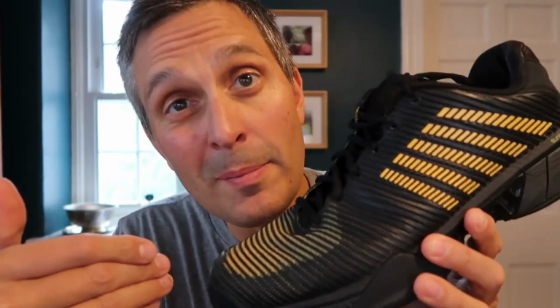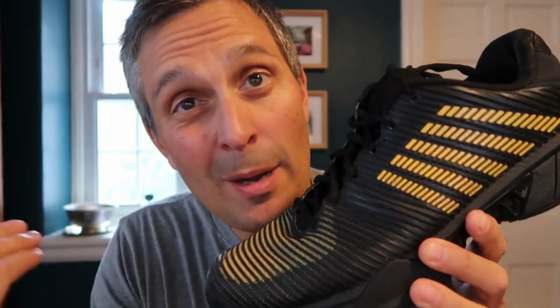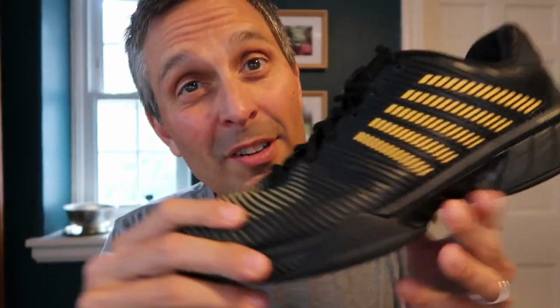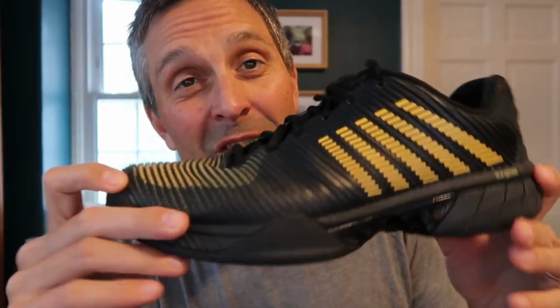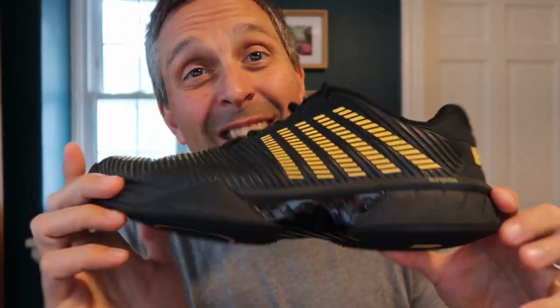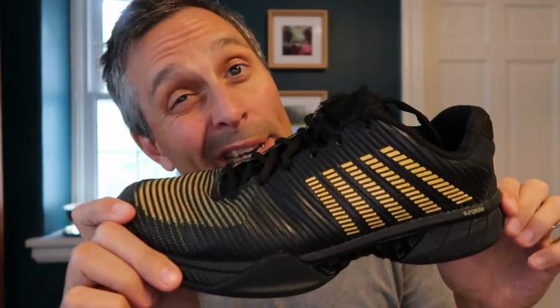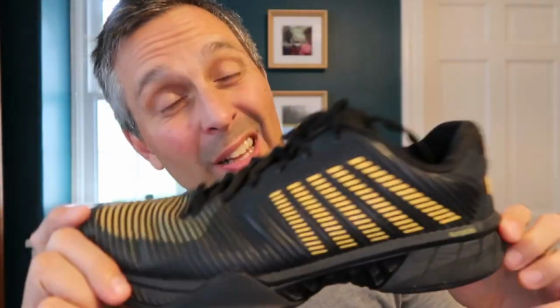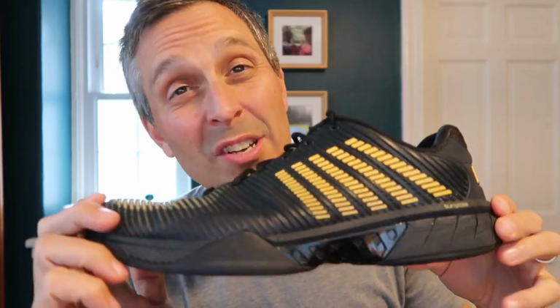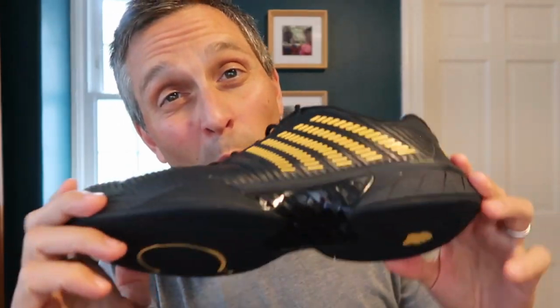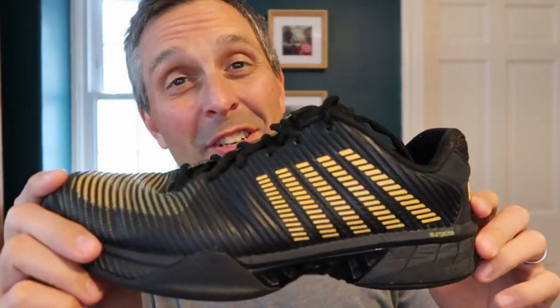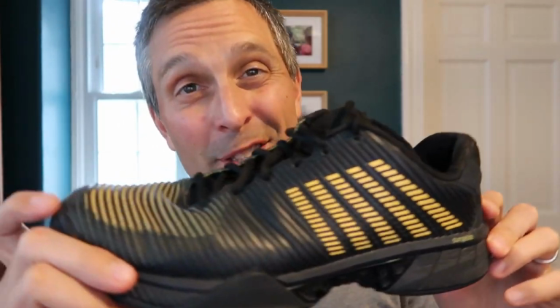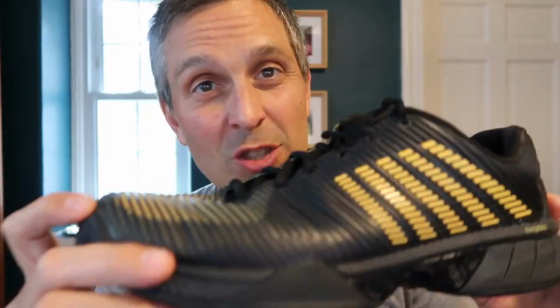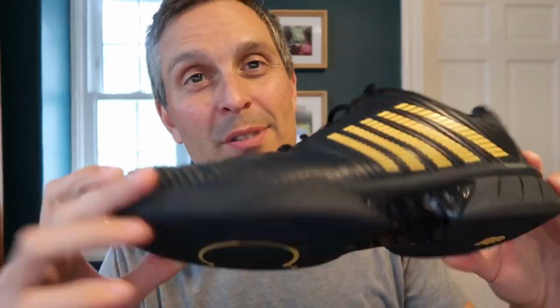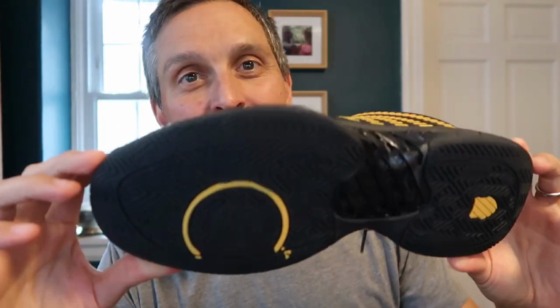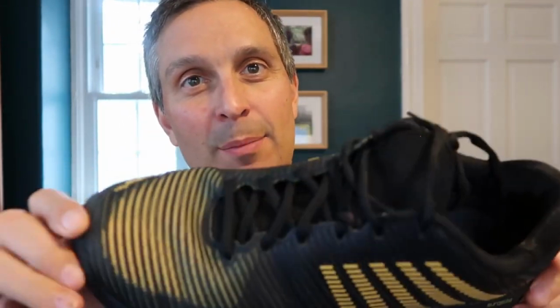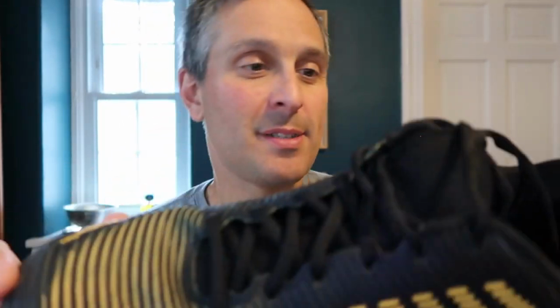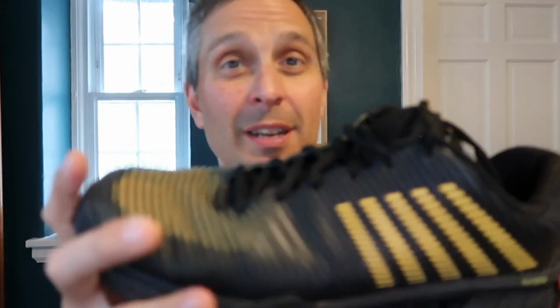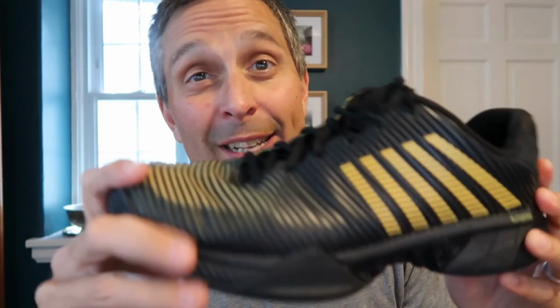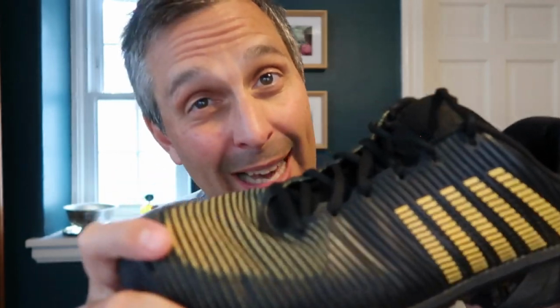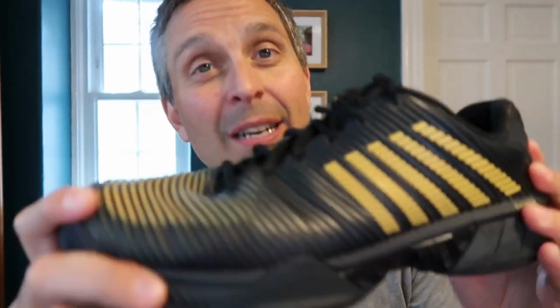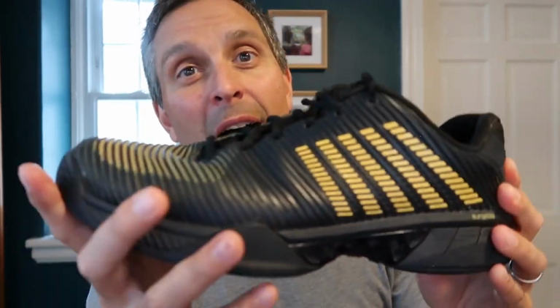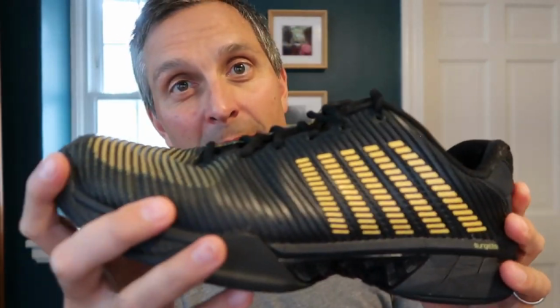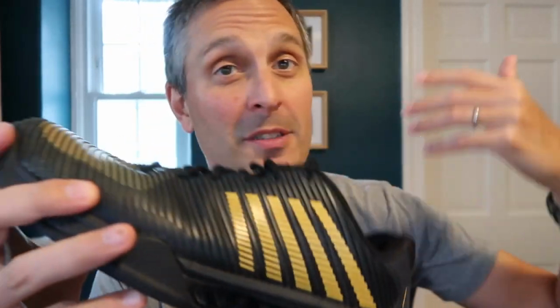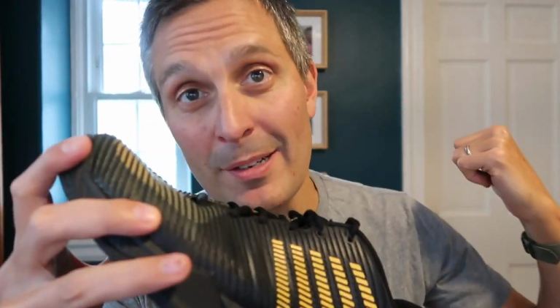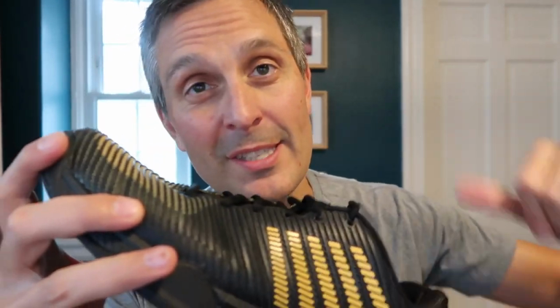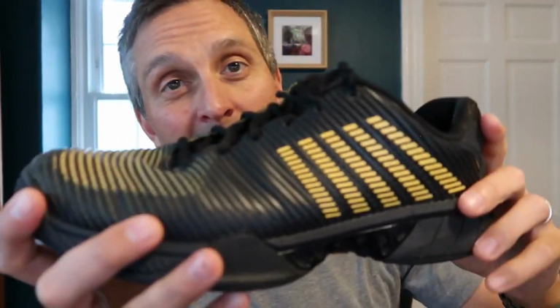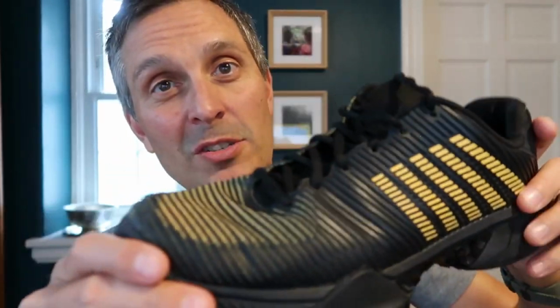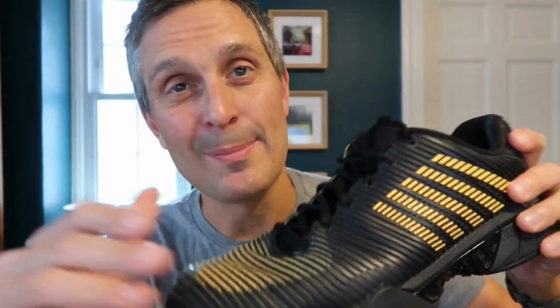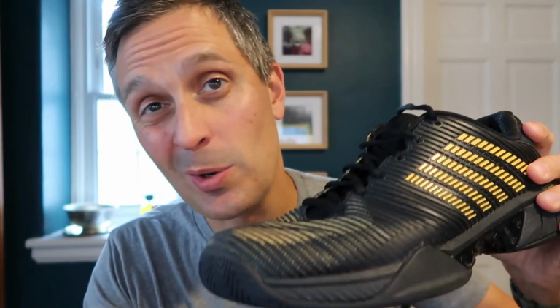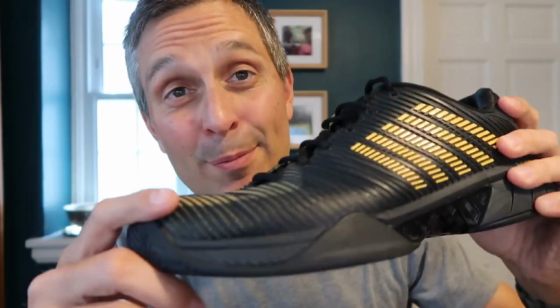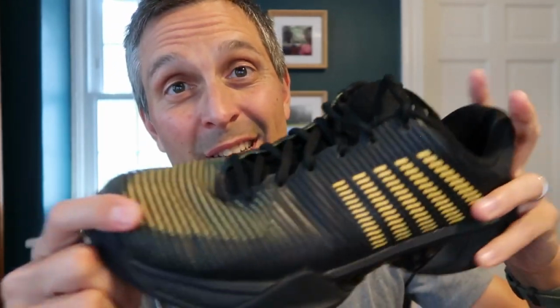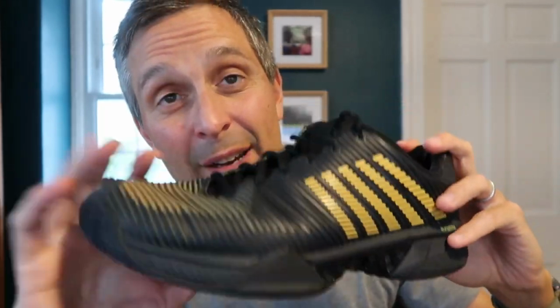The main drawback of all that cushioning is that they weigh kind of a lot. These are 415 grams on my scale — I'm a US 11 and a half. That's pretty heavy compared to that Asics I just showed you, about 25% heavier.